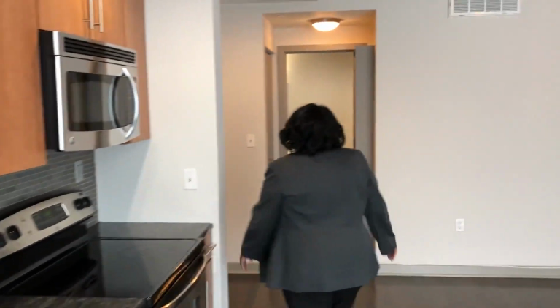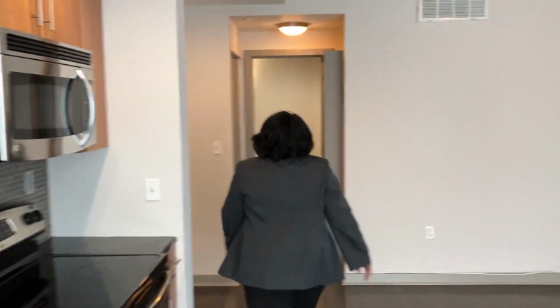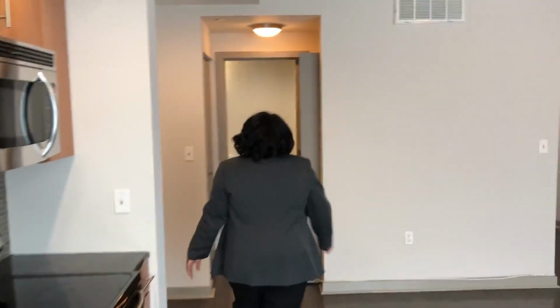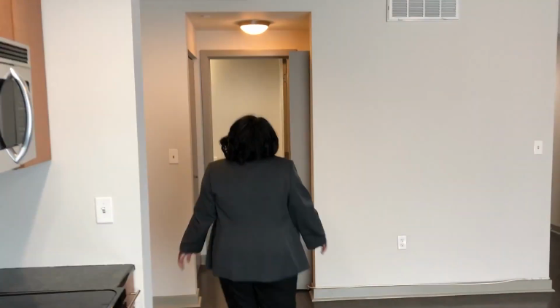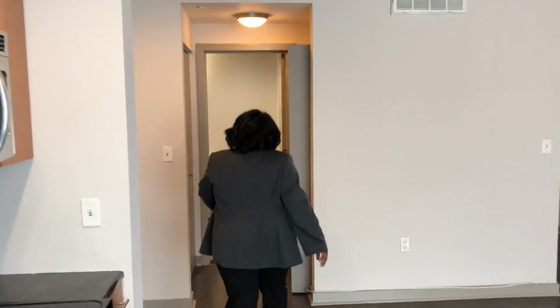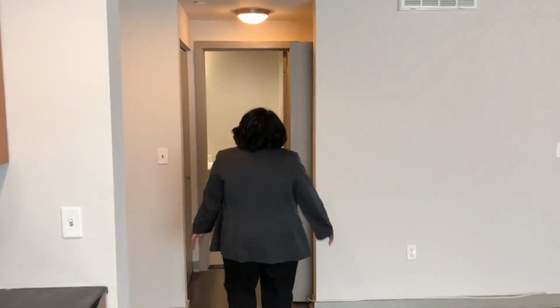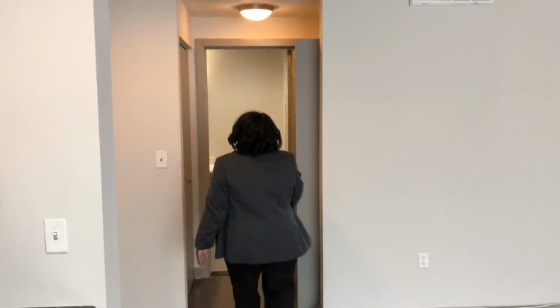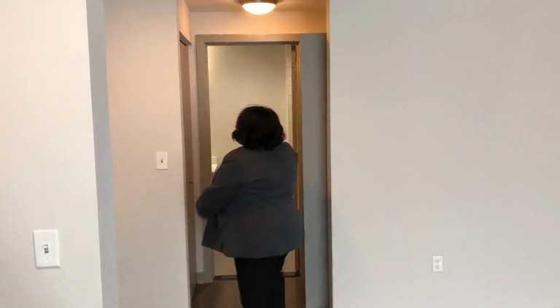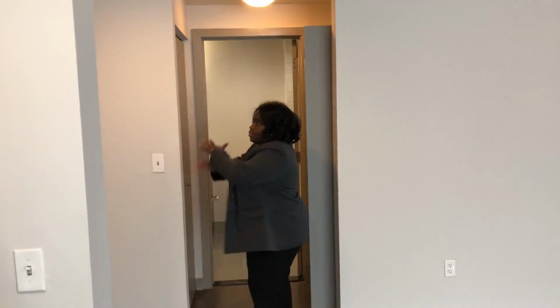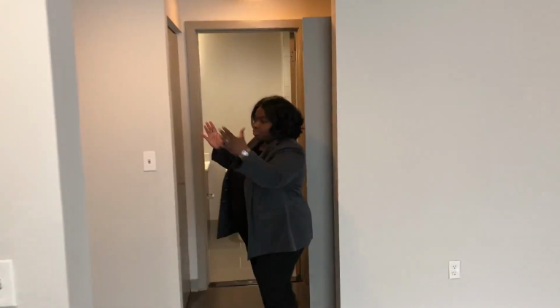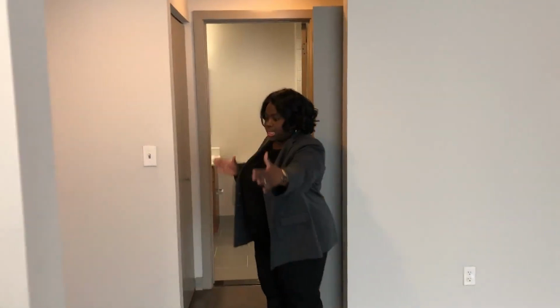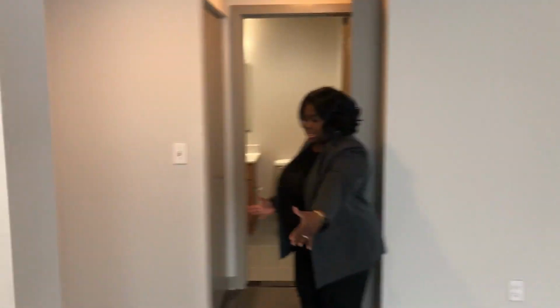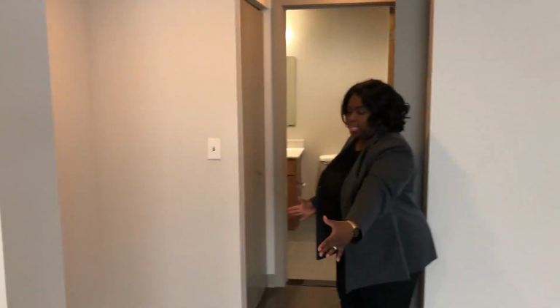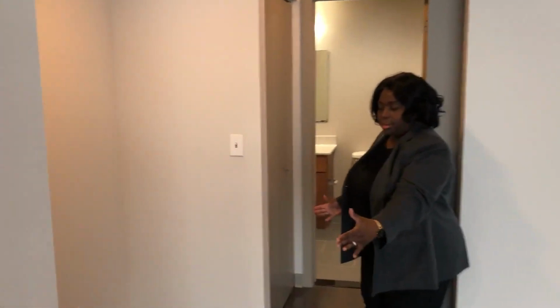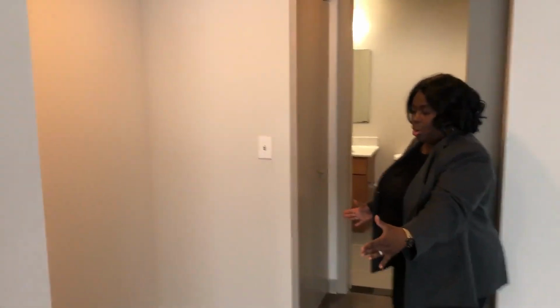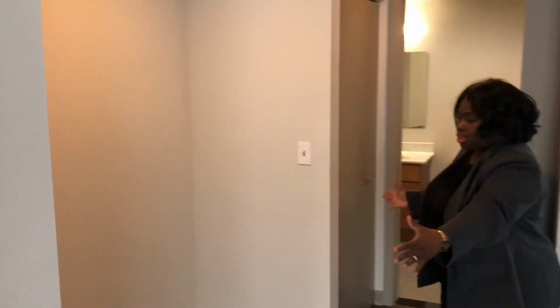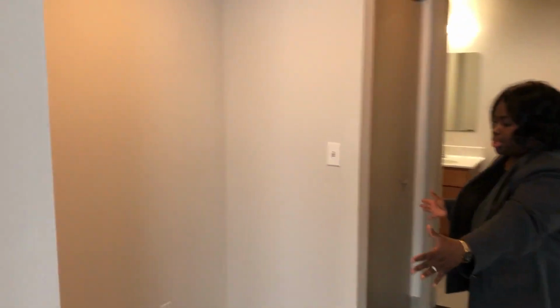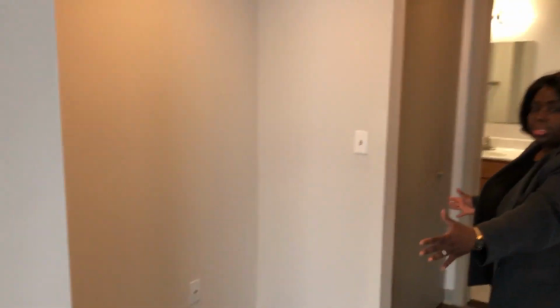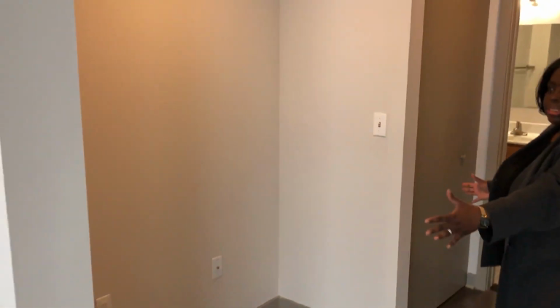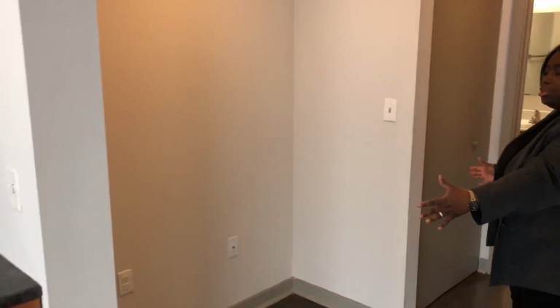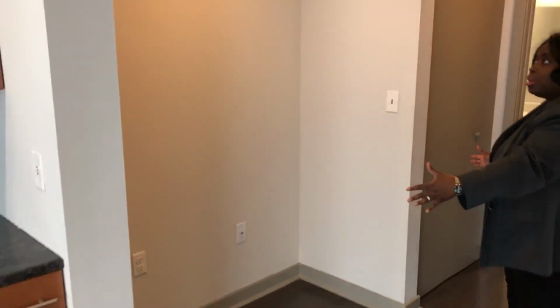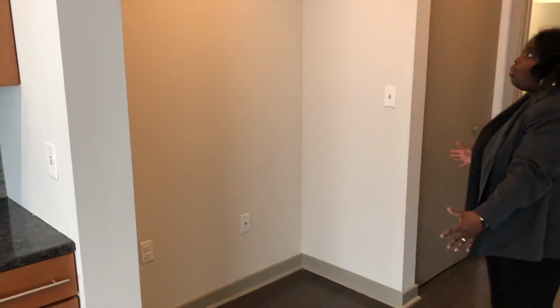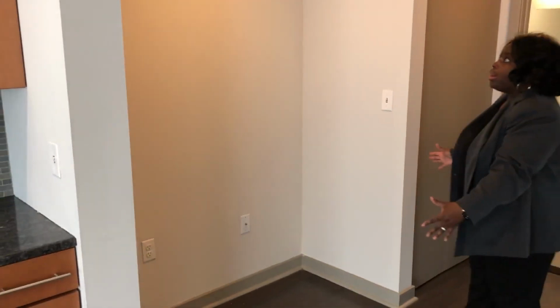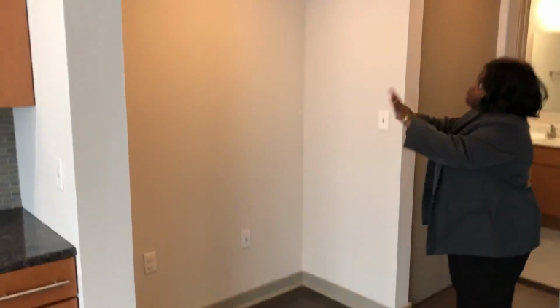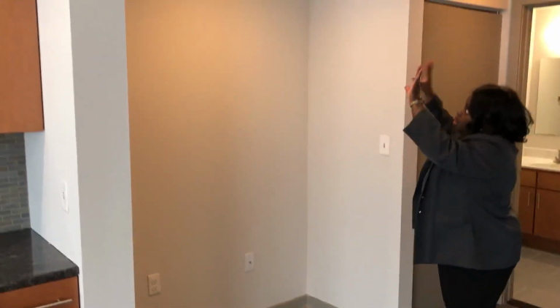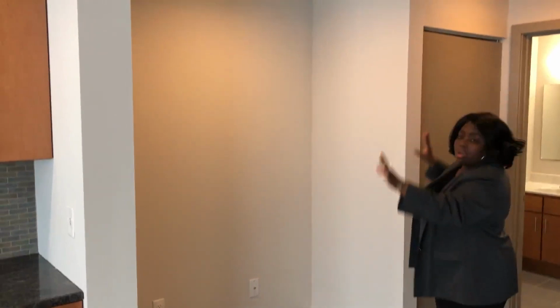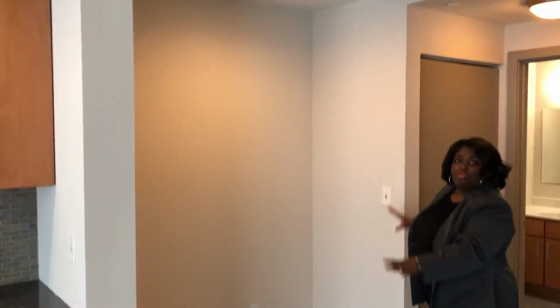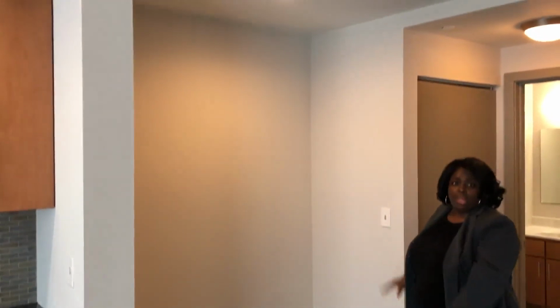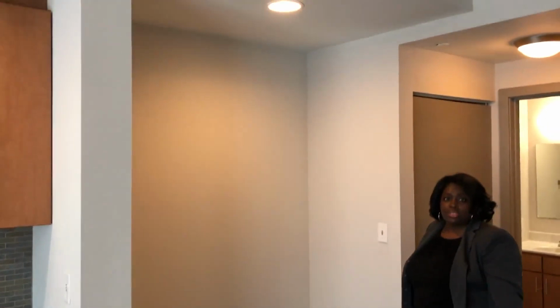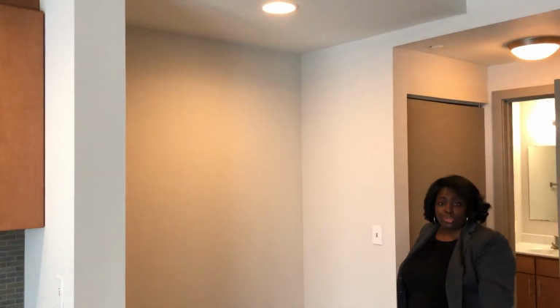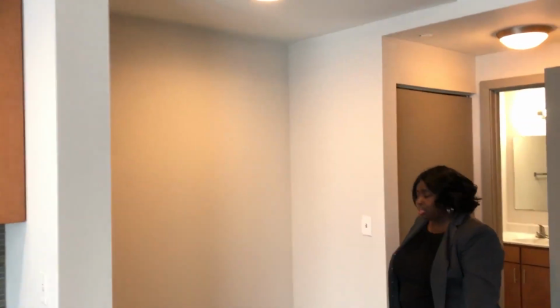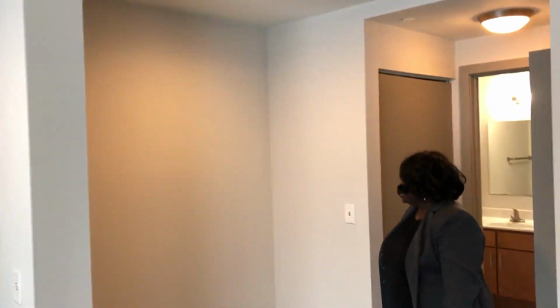As you go further into the unit, we have this really nice space here which can be used as a study nook, or you can wall this off for more closets or storage space.